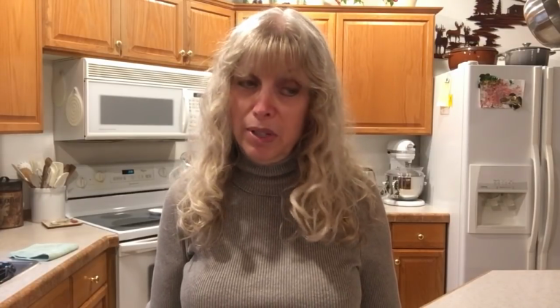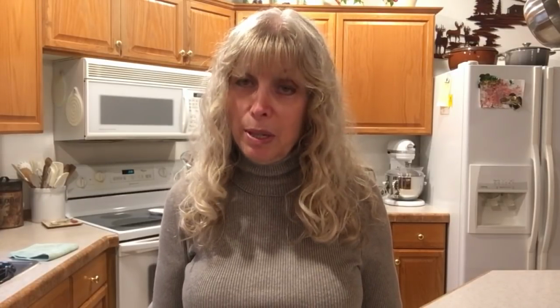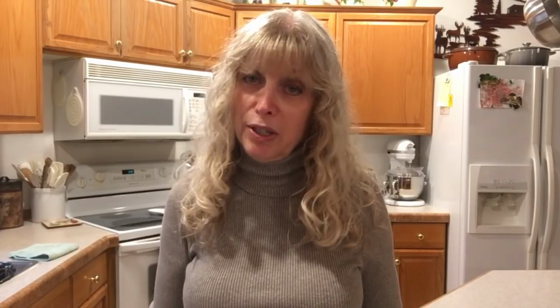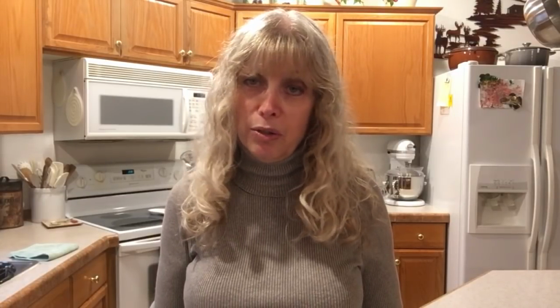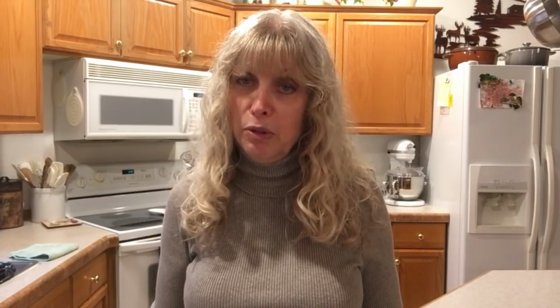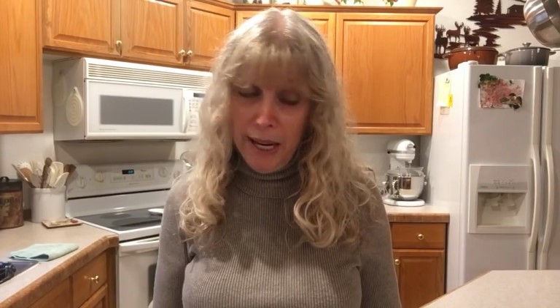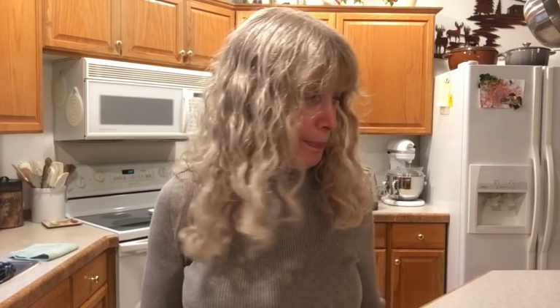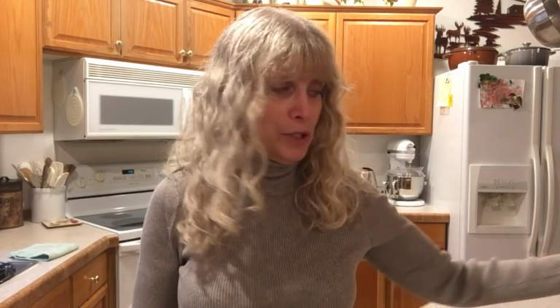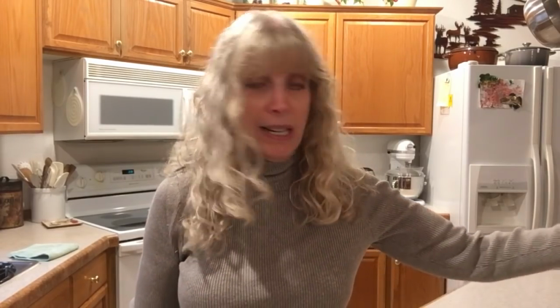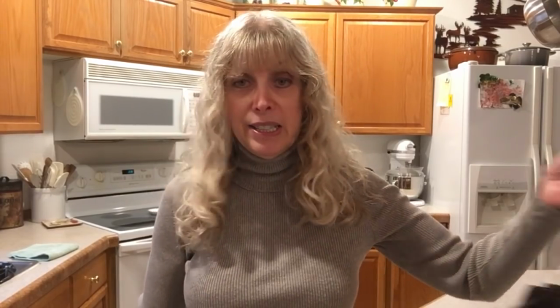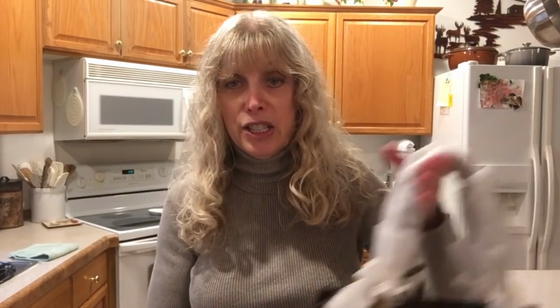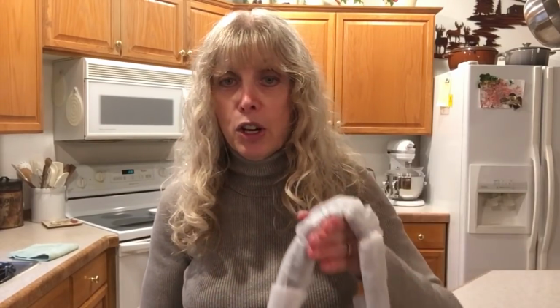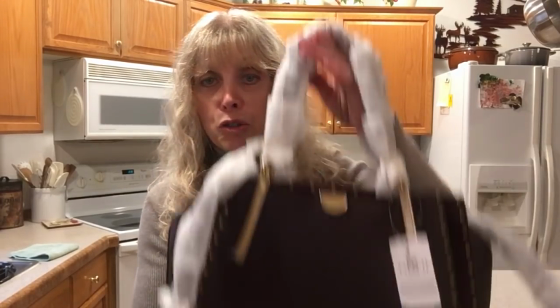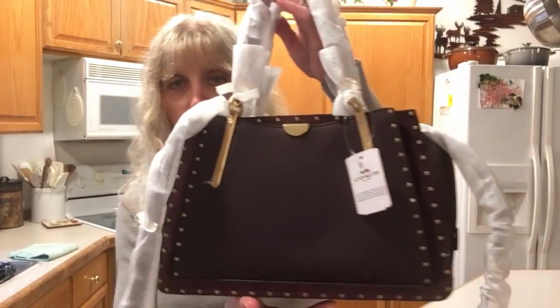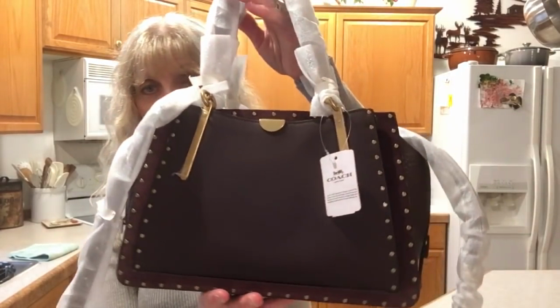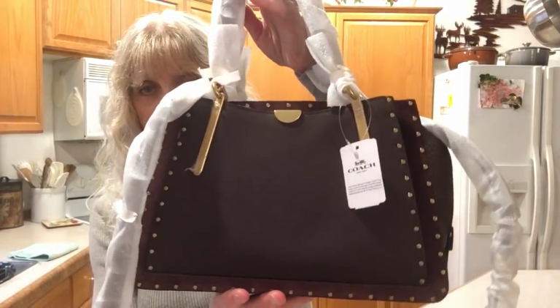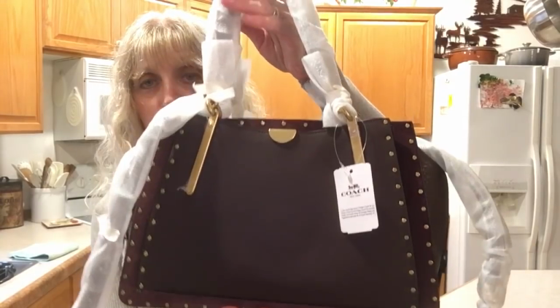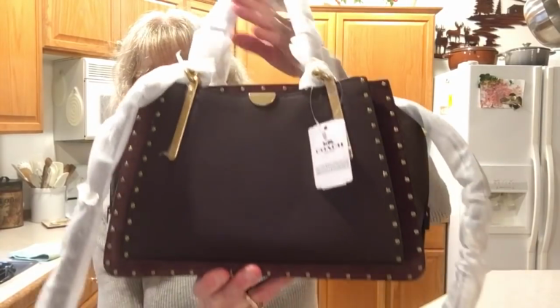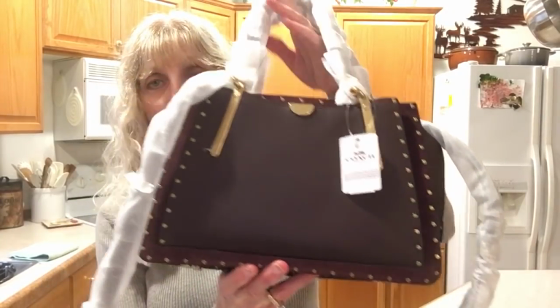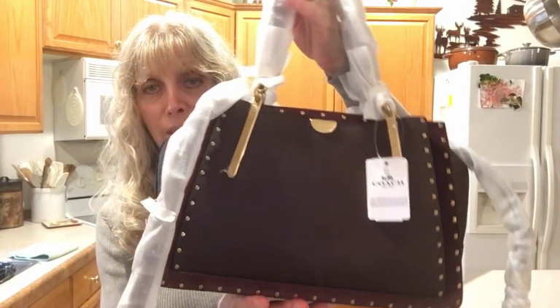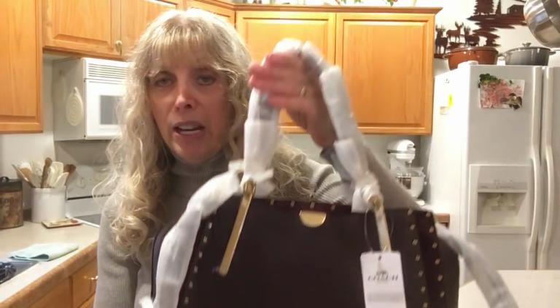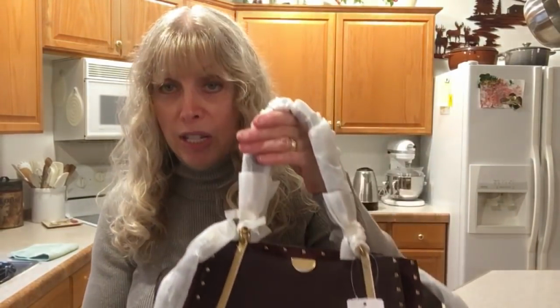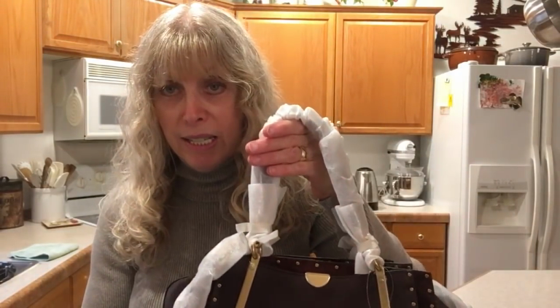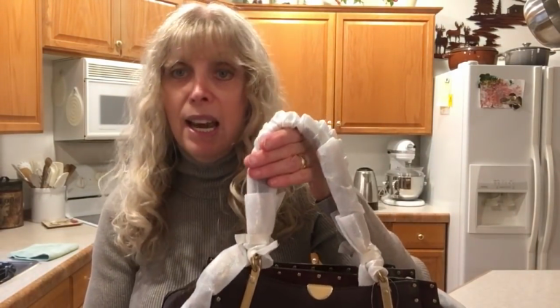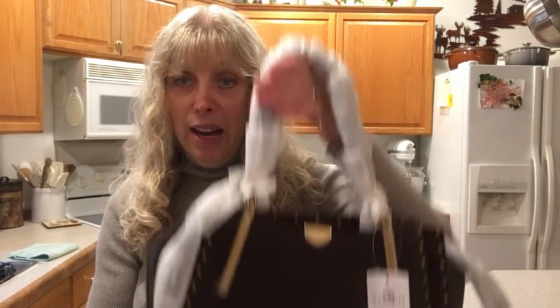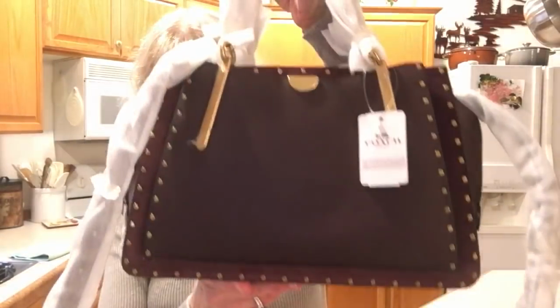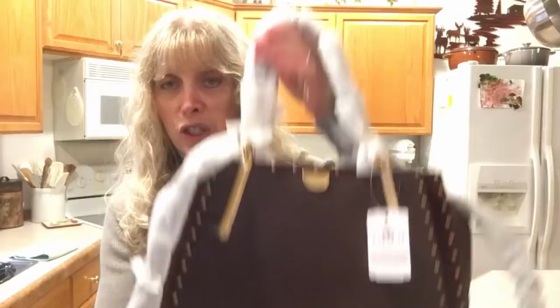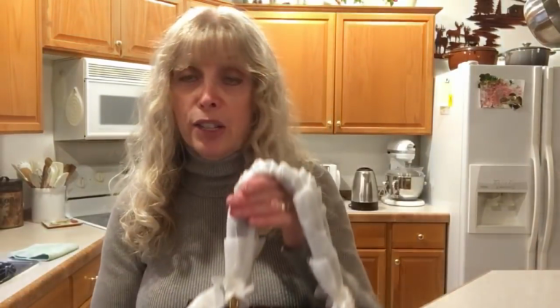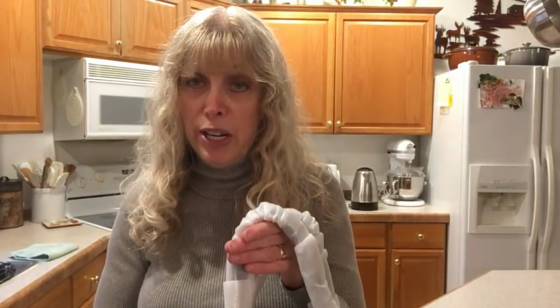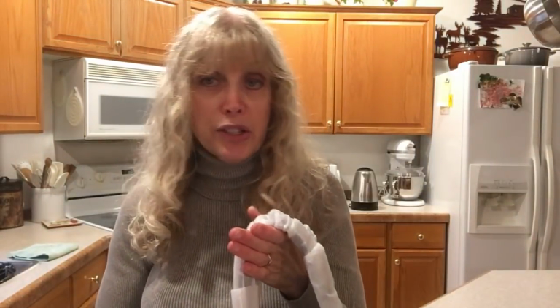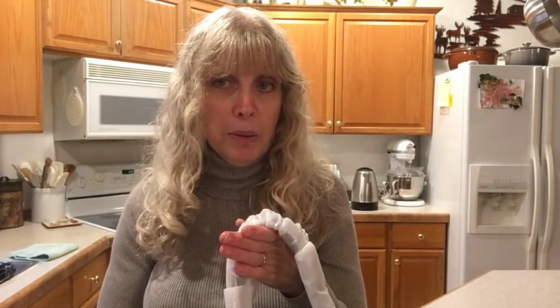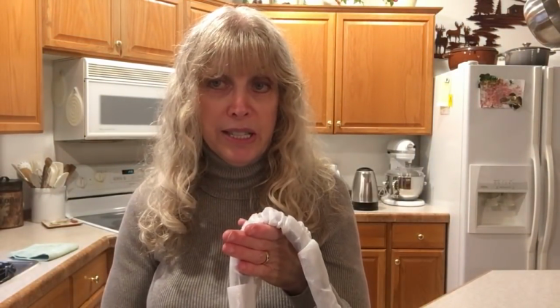This will be someone else's treasure. It's a beautiful bag. This is the Coach Dreamer — this is the smaller version. They have a 36 and they have this which, as far as I know, has no number designation.